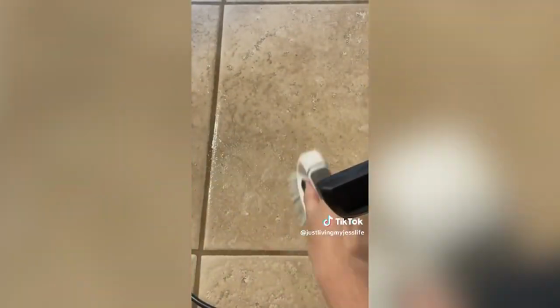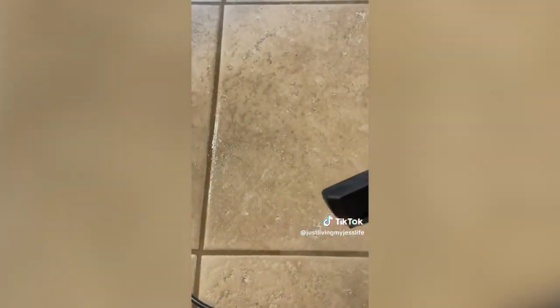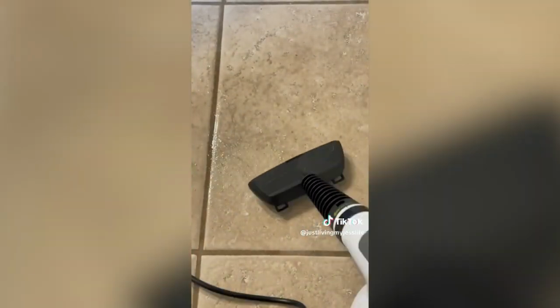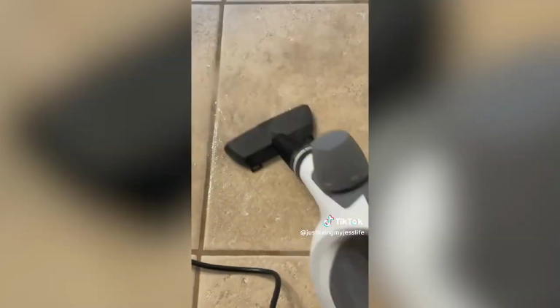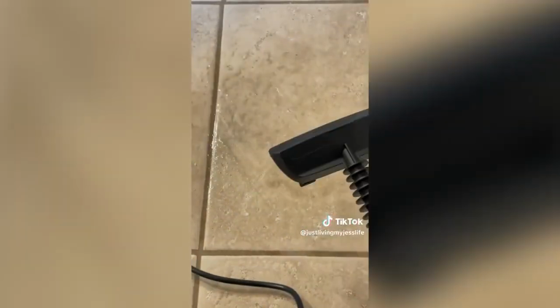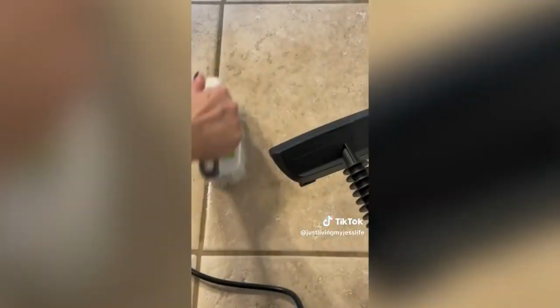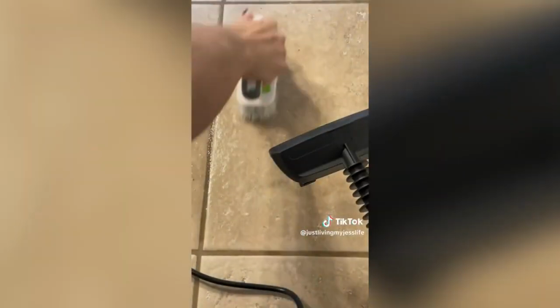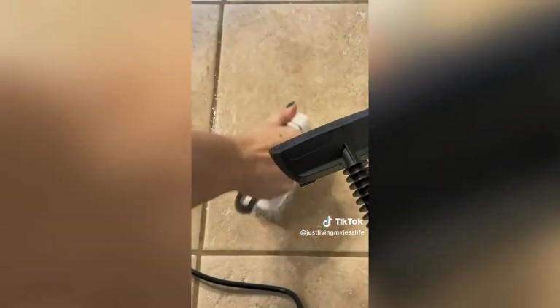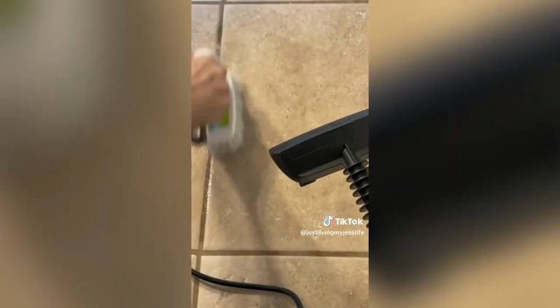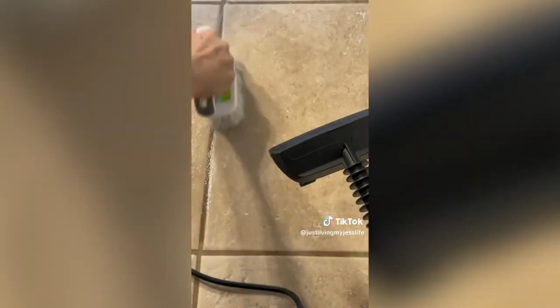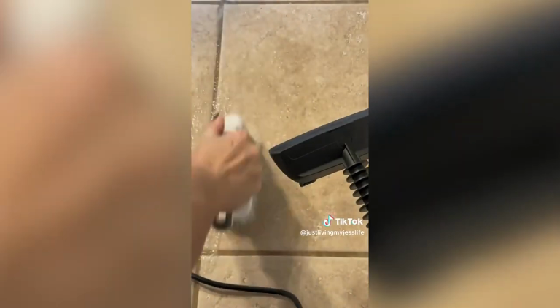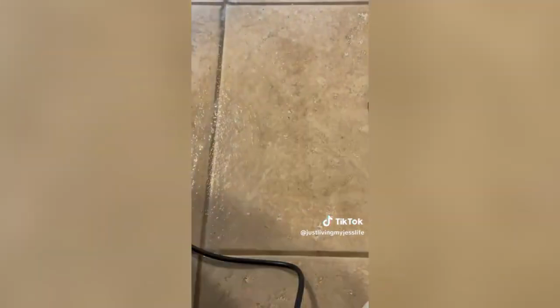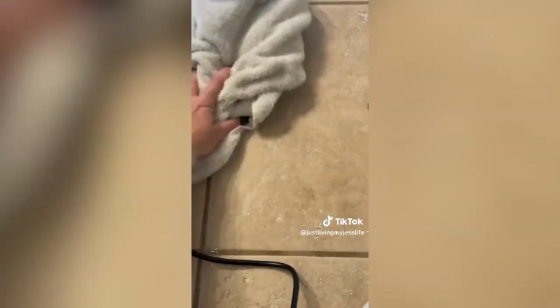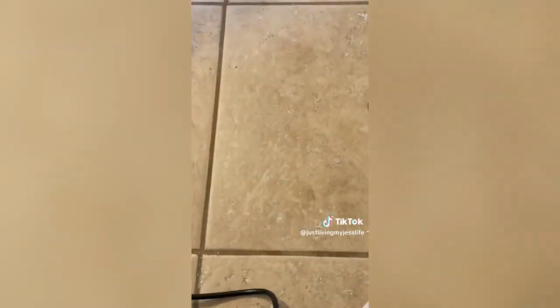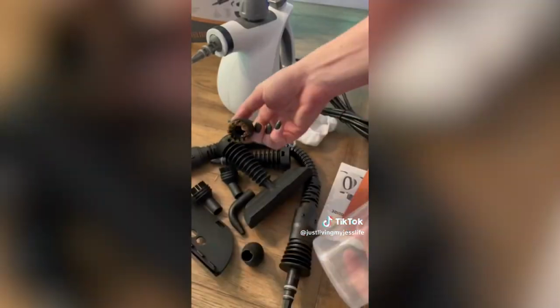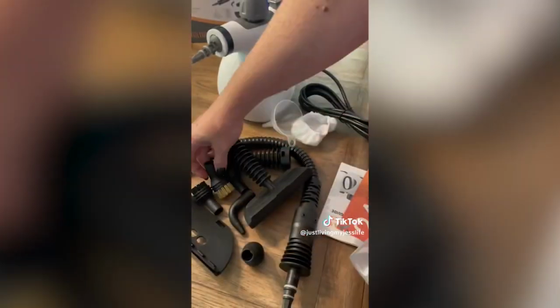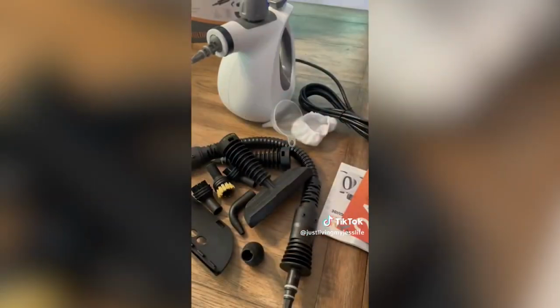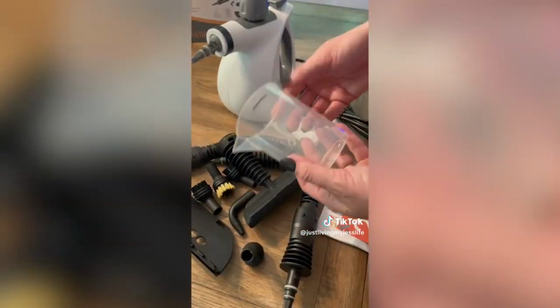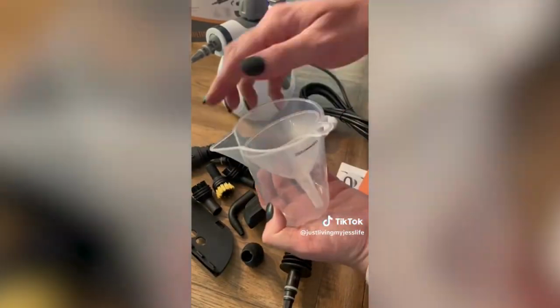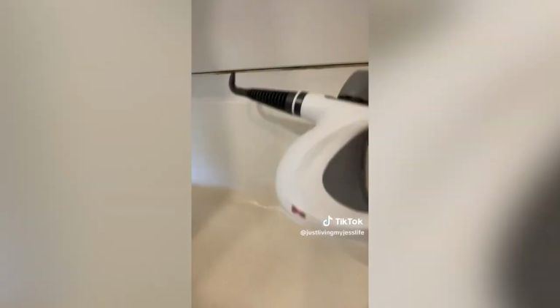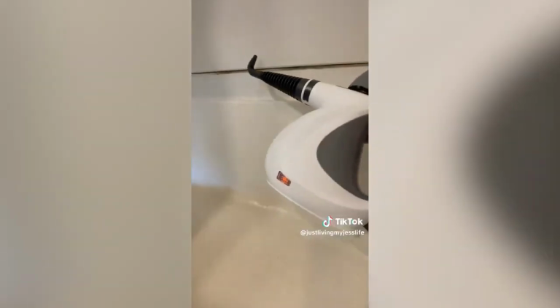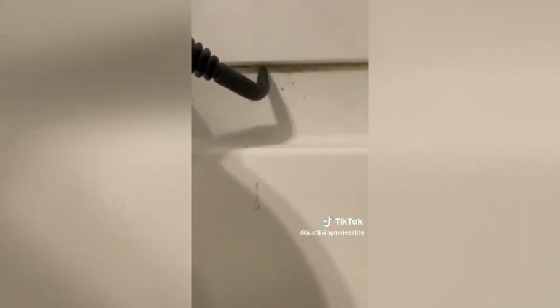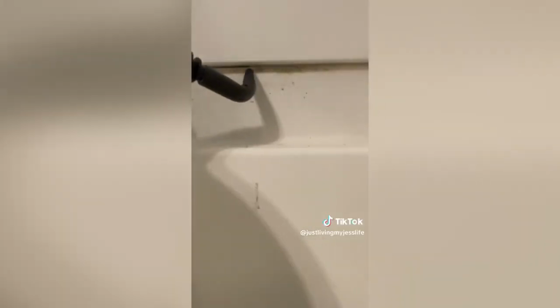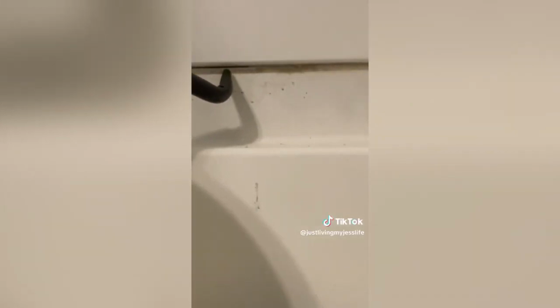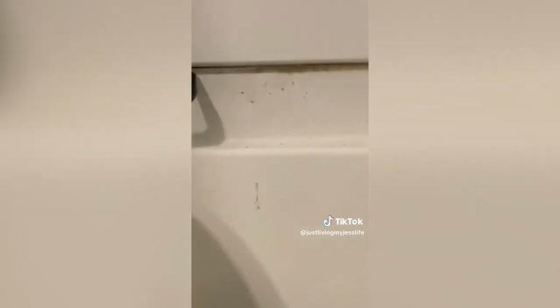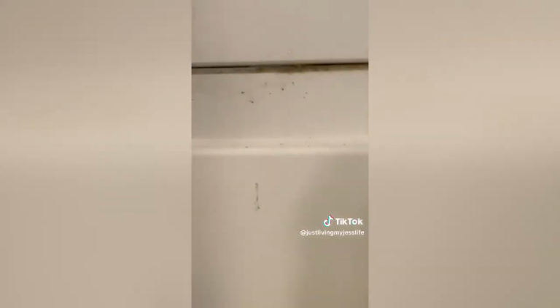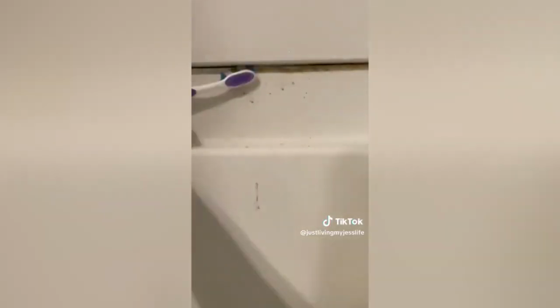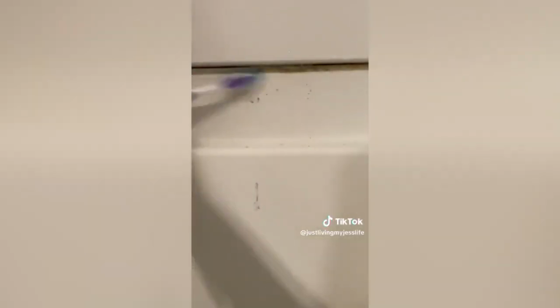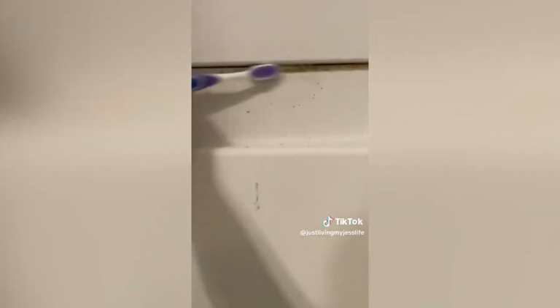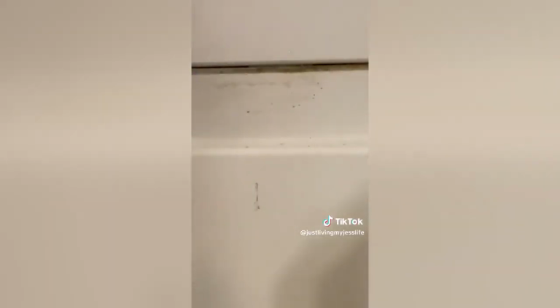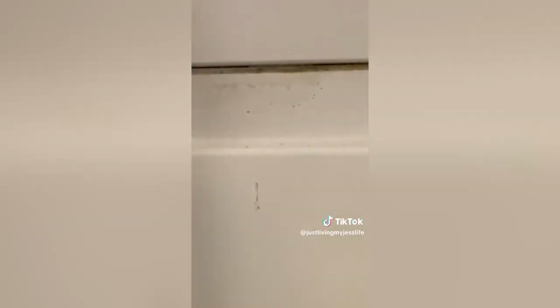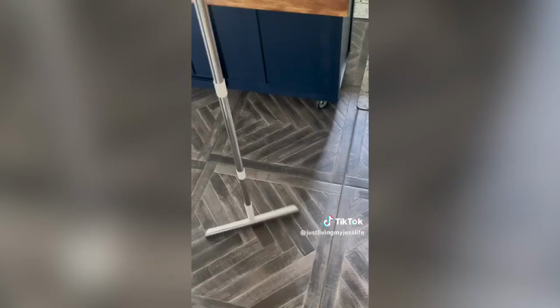Taking second place this month is this amazing deep clean steamer. I couldn't believe how much nasty came off of my floors when using this. It comes with so many attachments giving you the ability to direct steam any direction you could possibly need while cleaning your house.